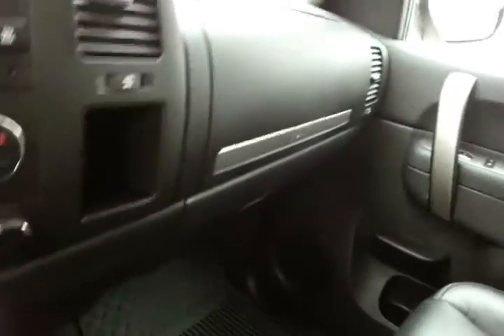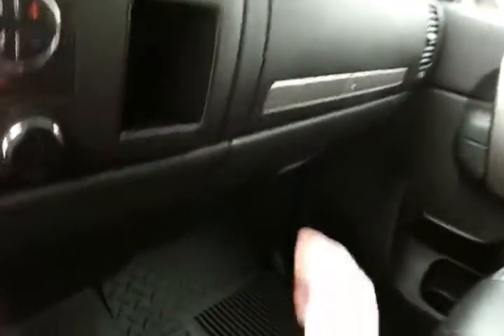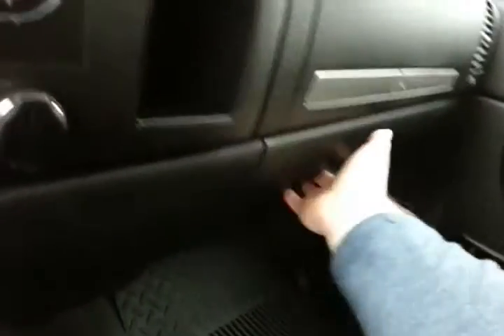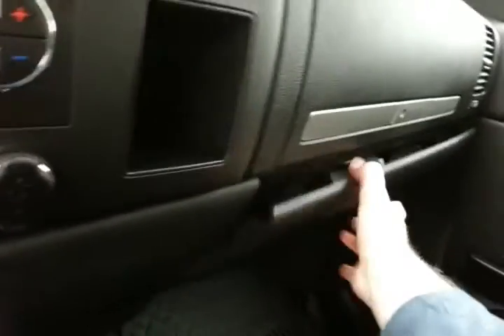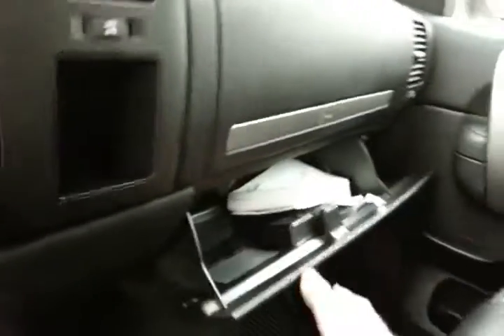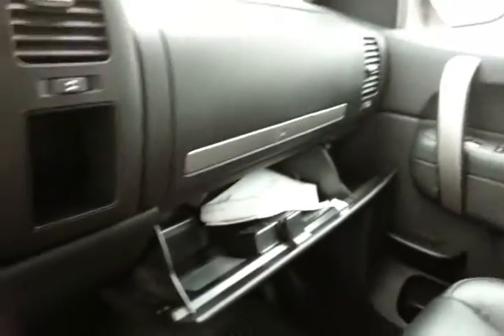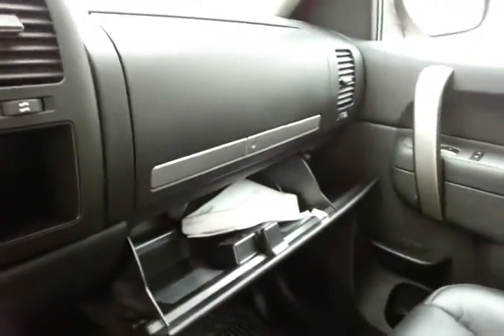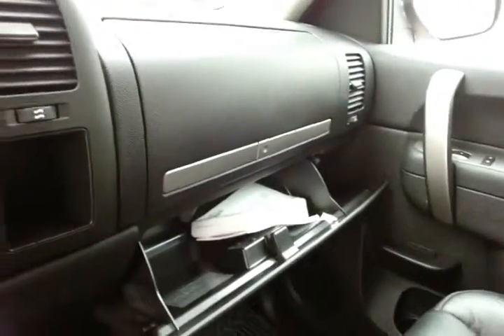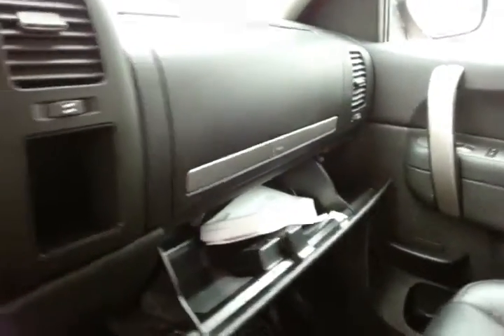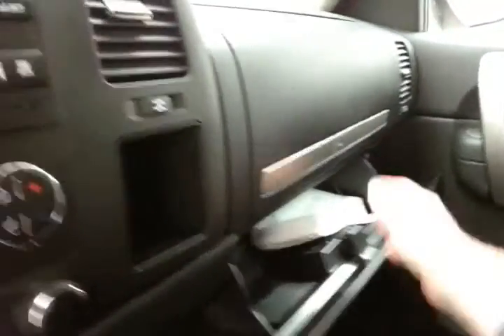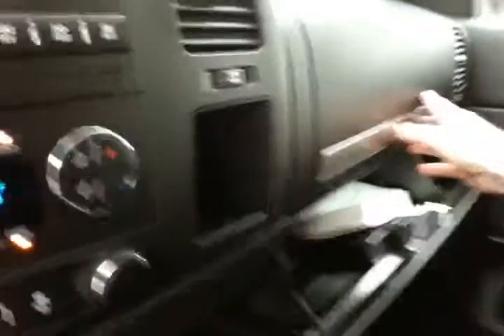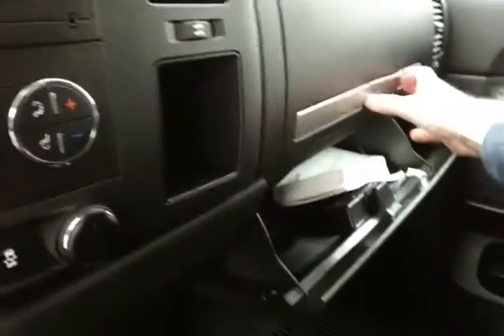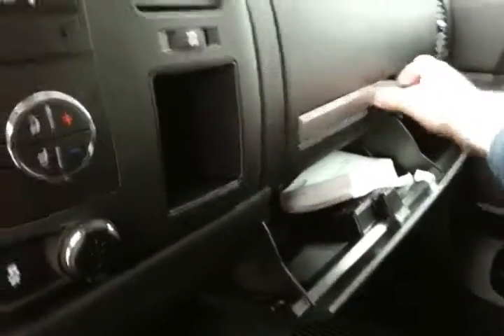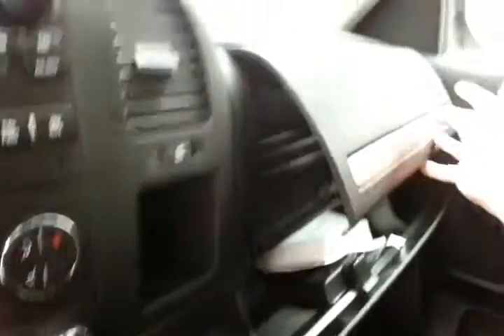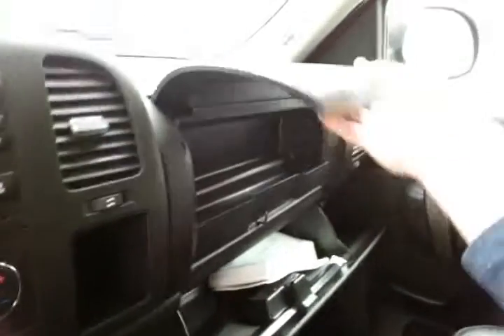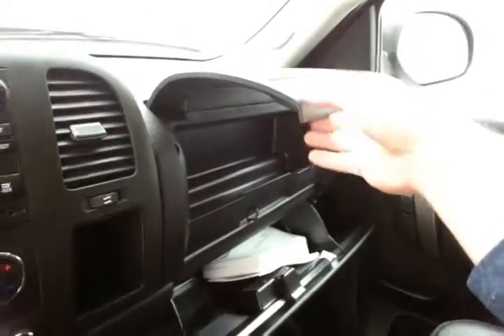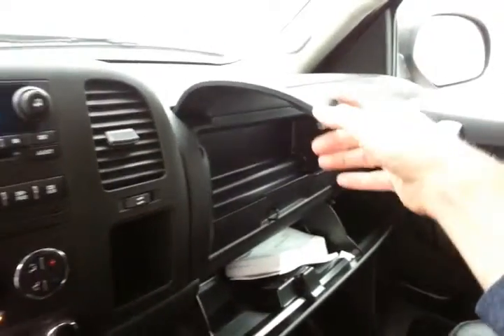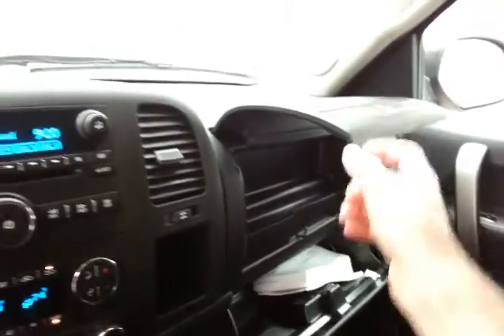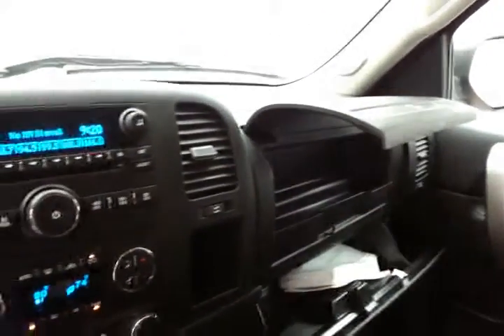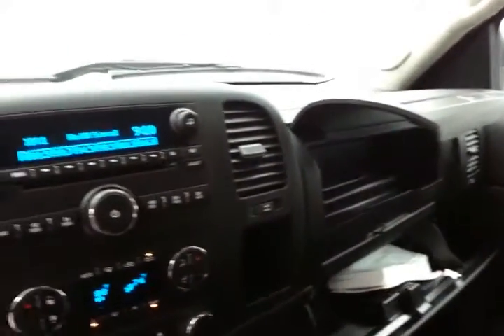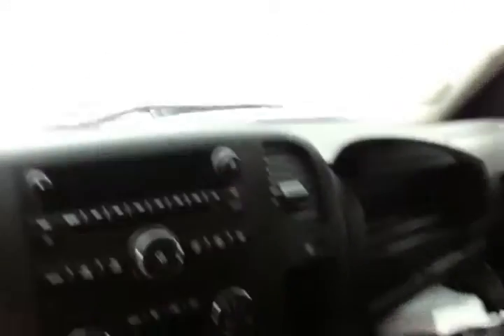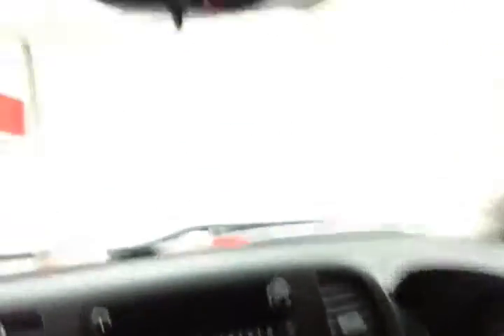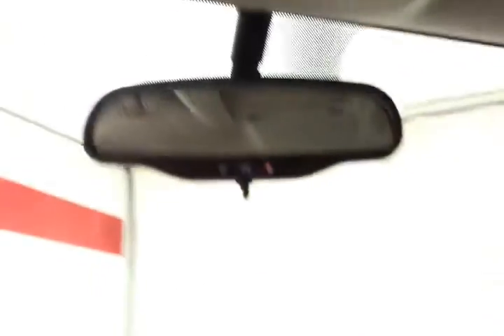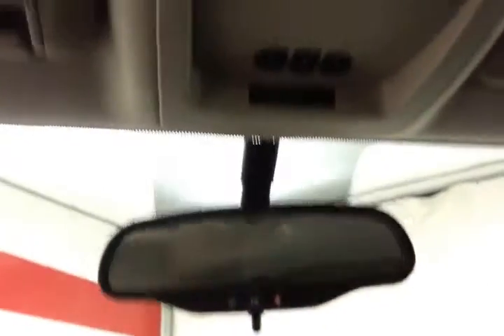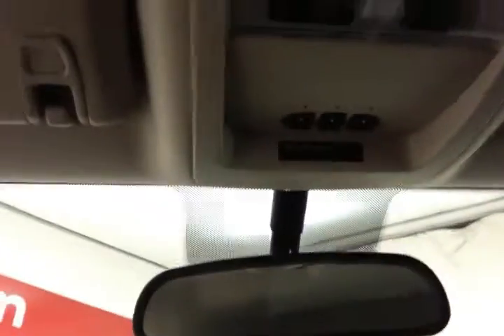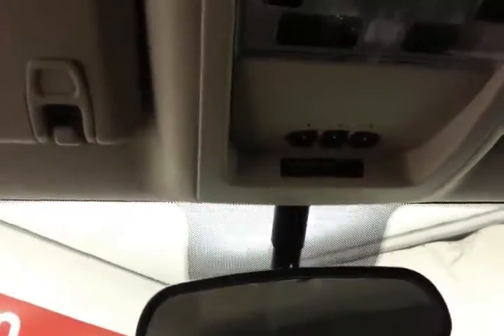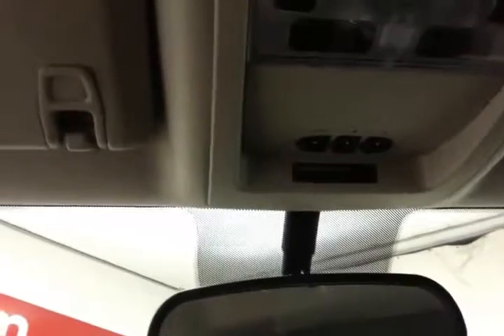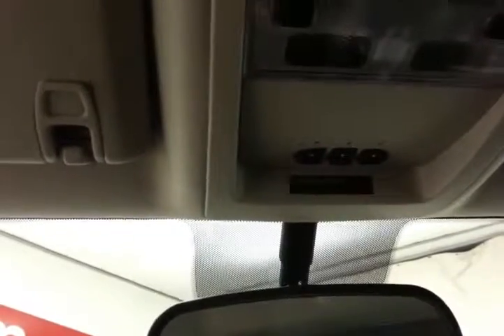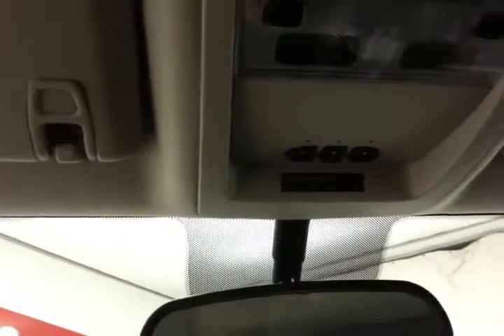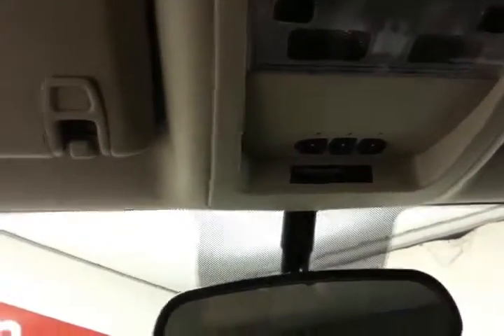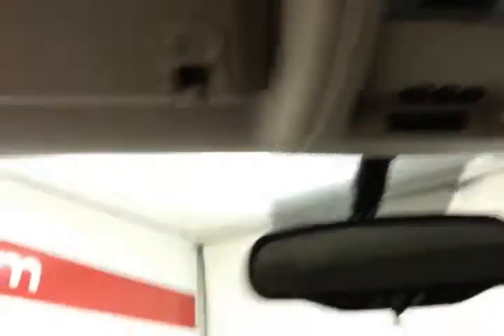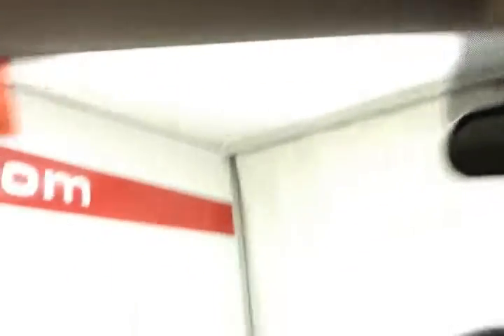Speaking of storage, large glove box with all the owner's materials and even more space in the upper dash. And HomeLink transmitter for the garage door opener overhead.